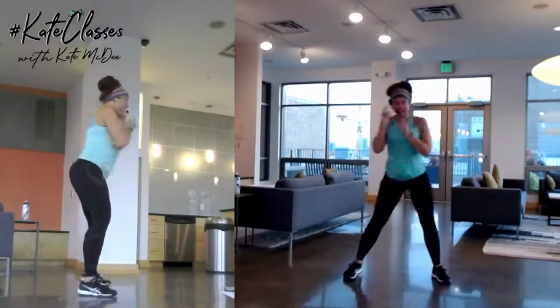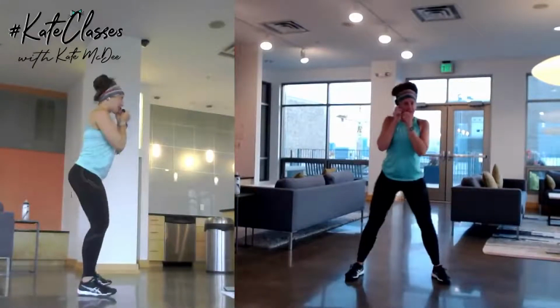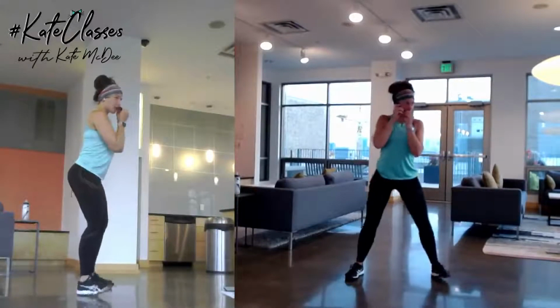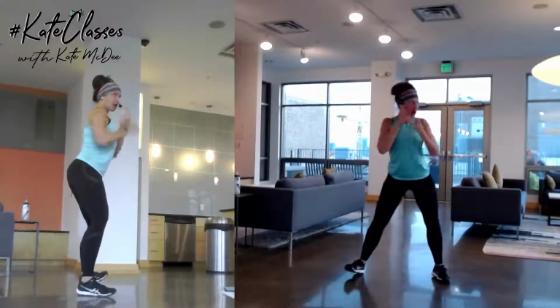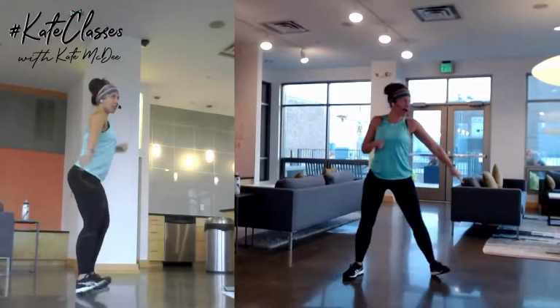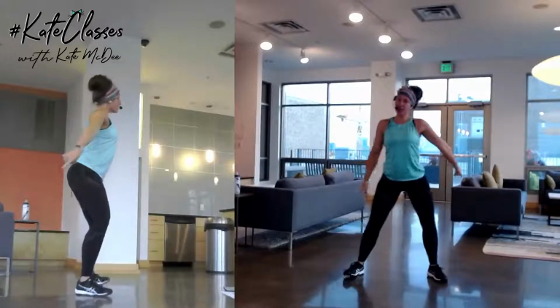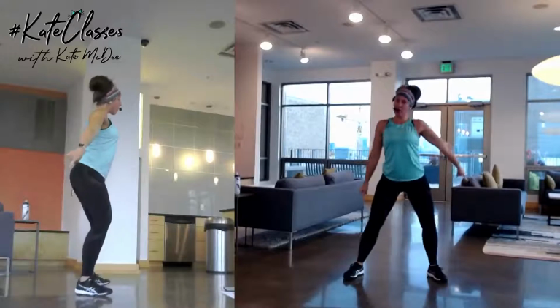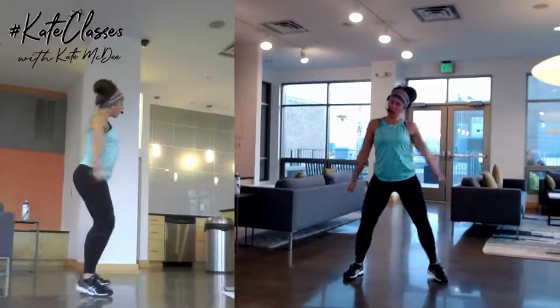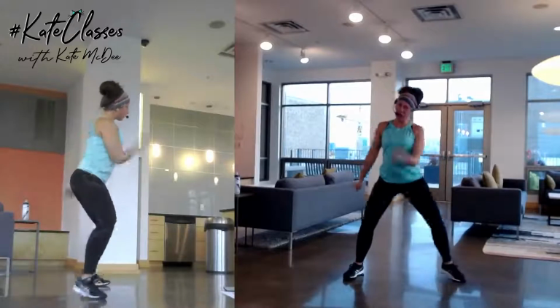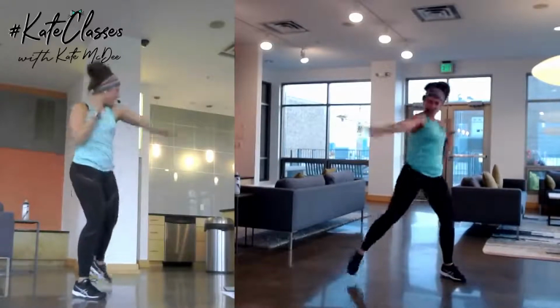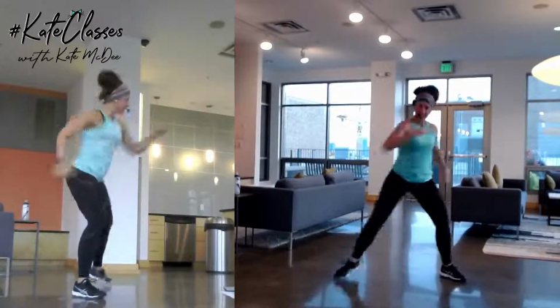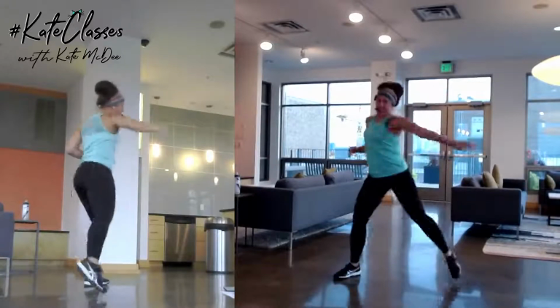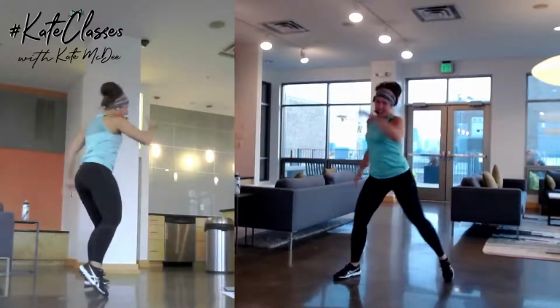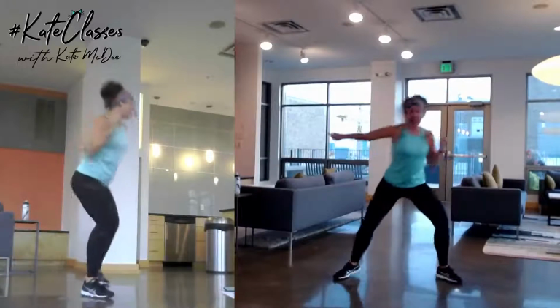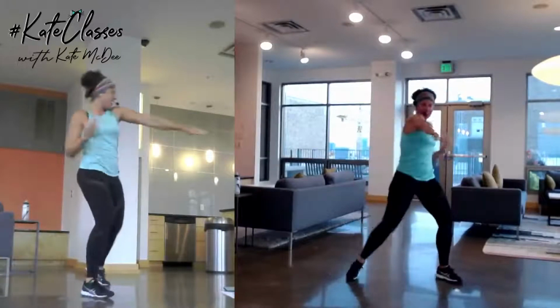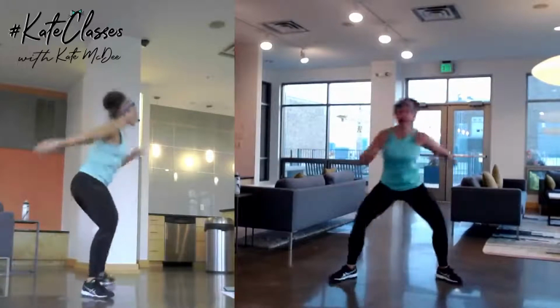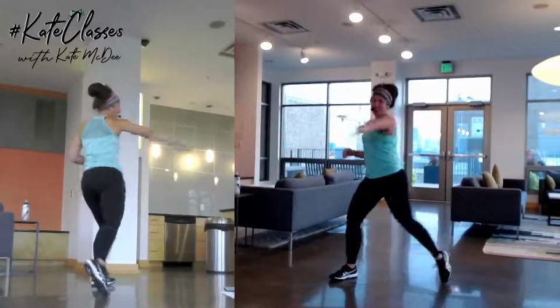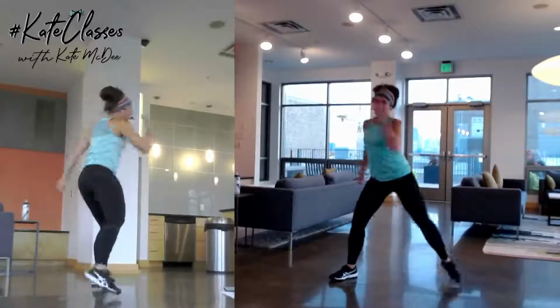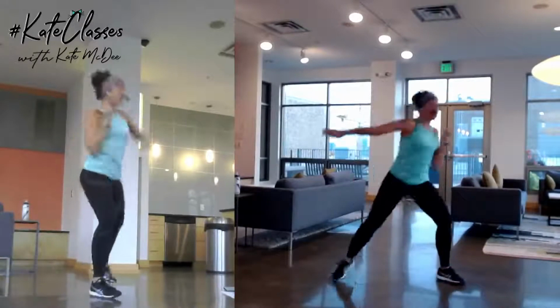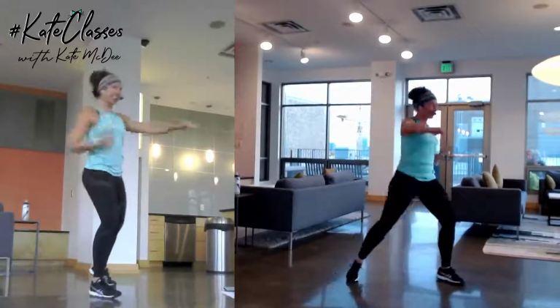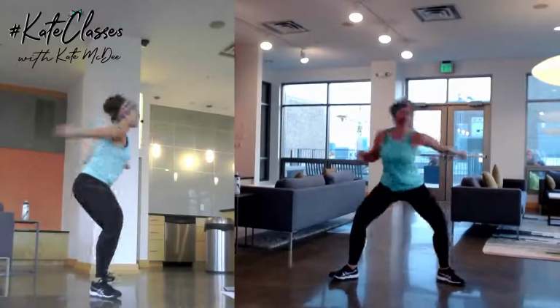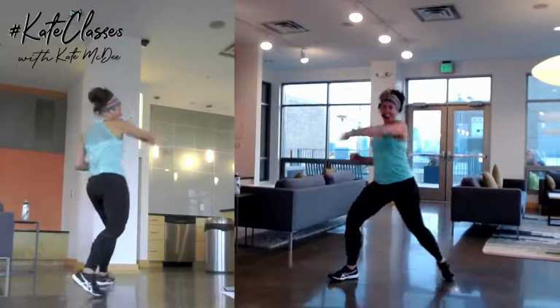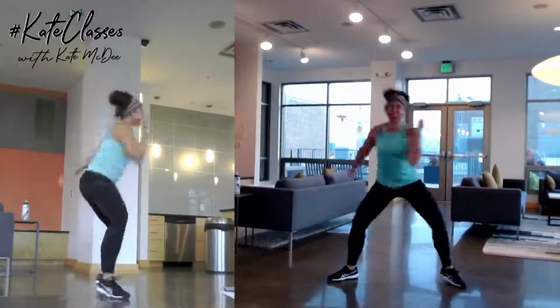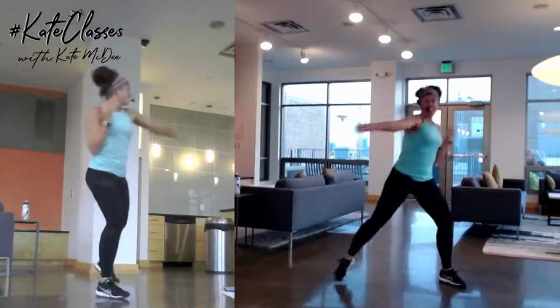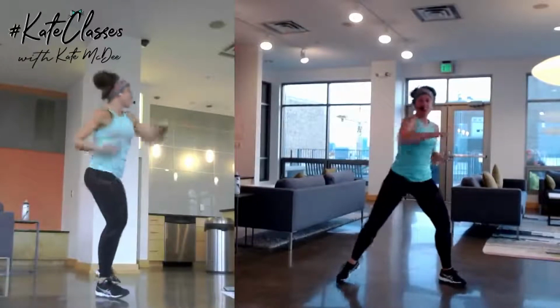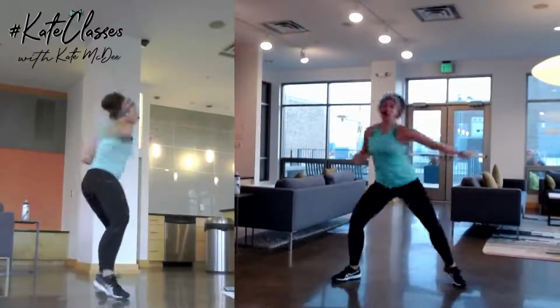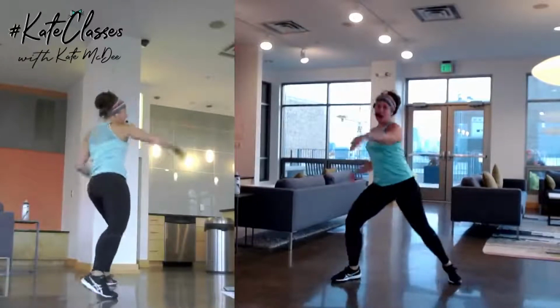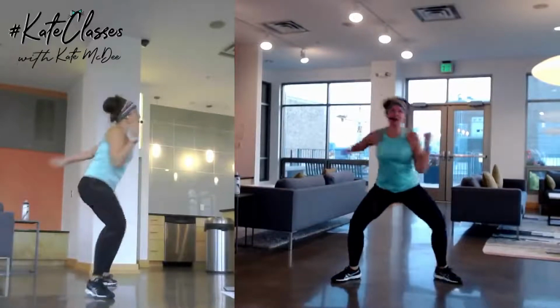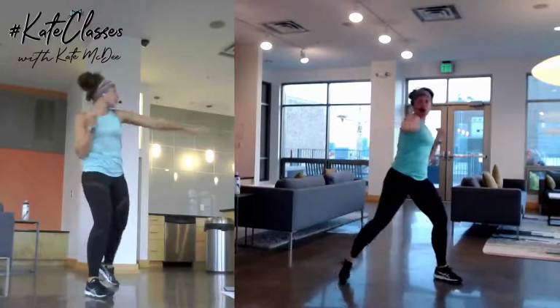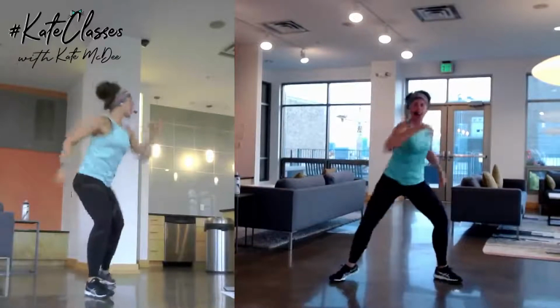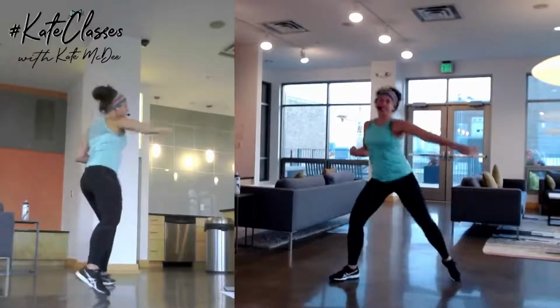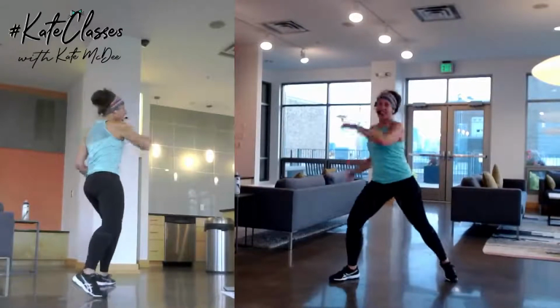Ready for shoulder roll? Step right, roll up! Already feeling strong! Warming up the arms, warming up the legs.